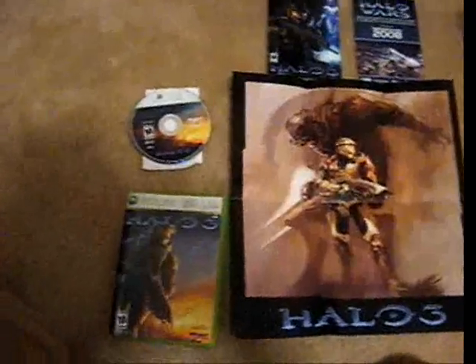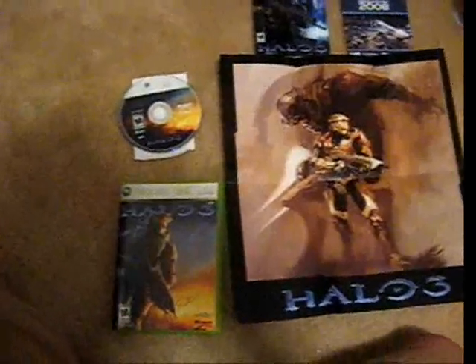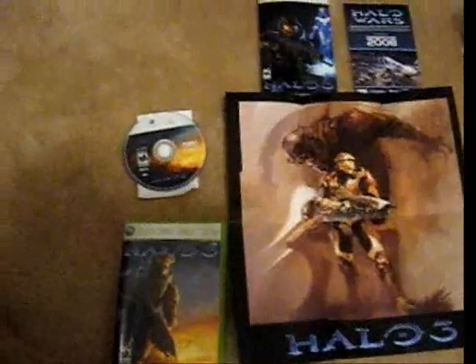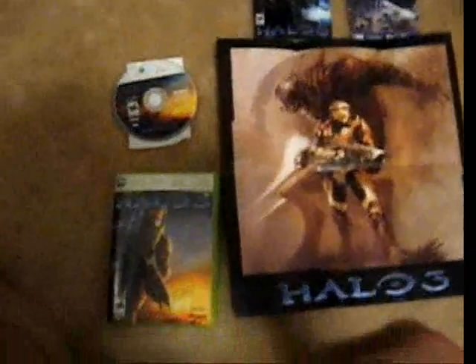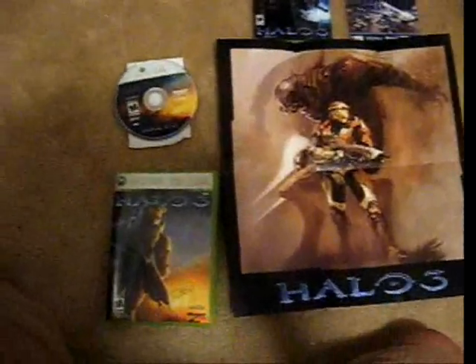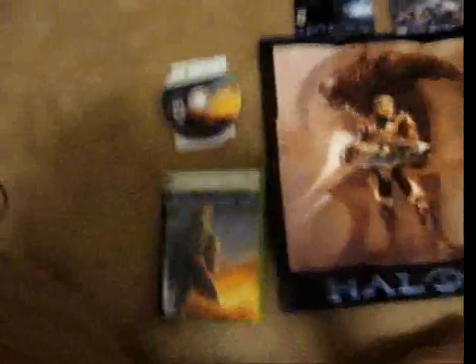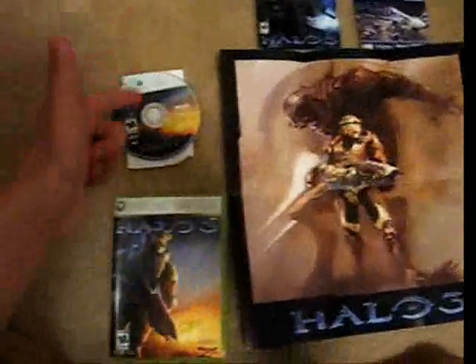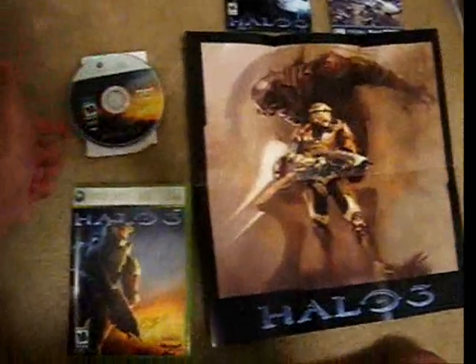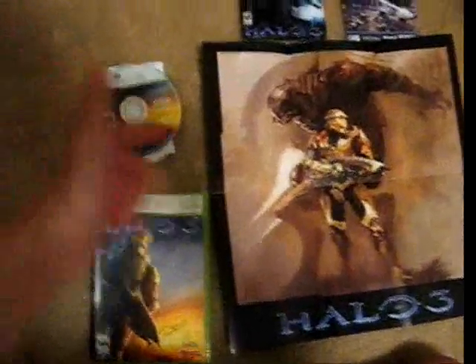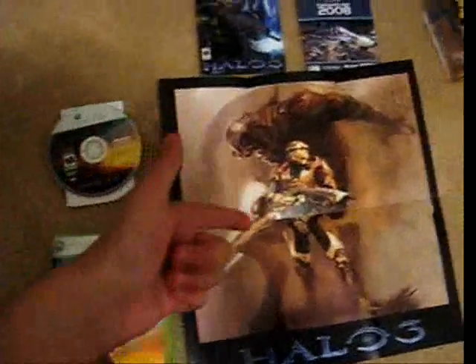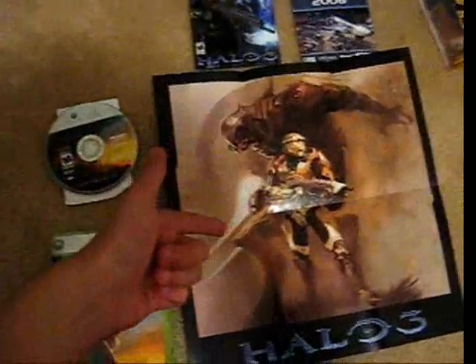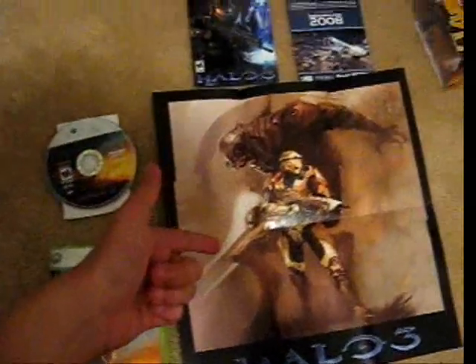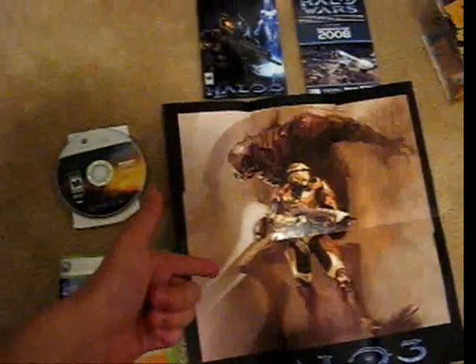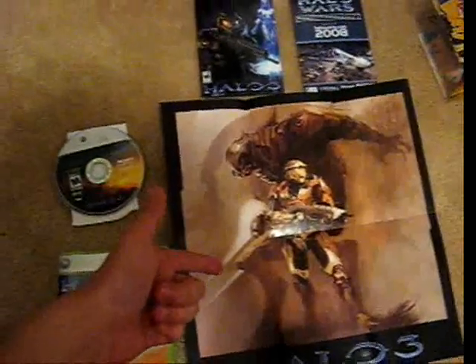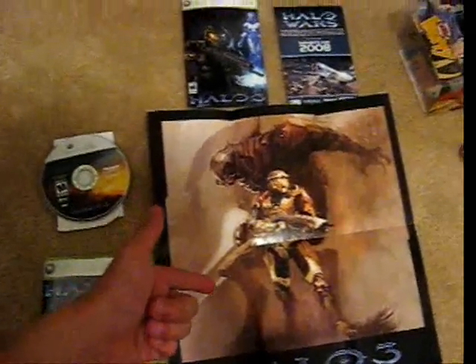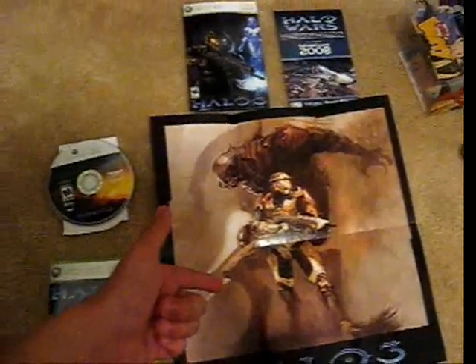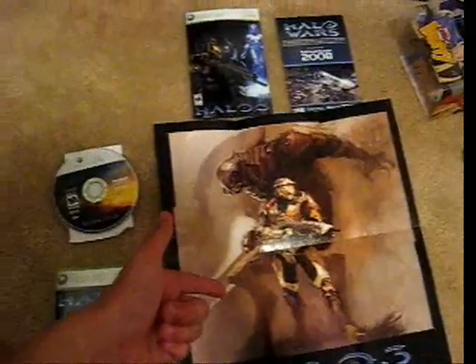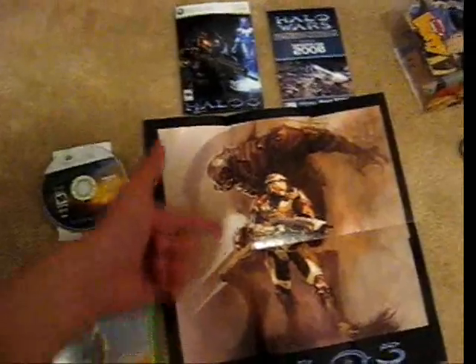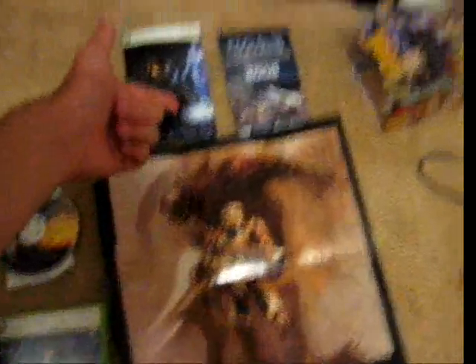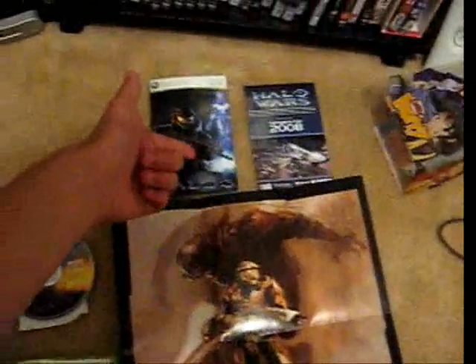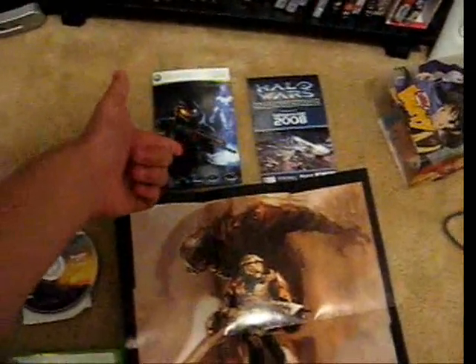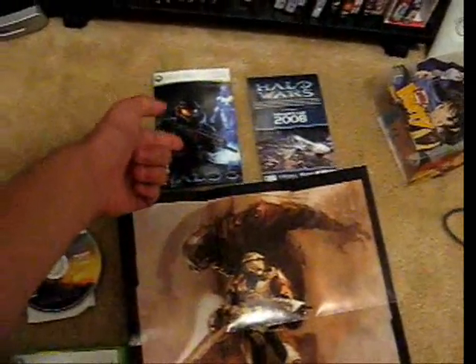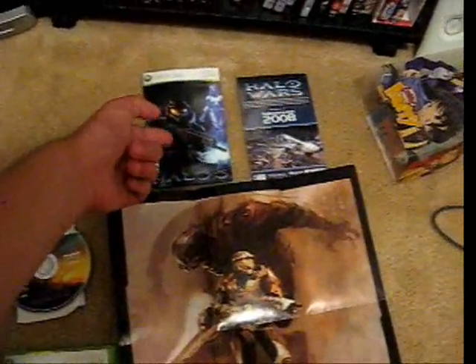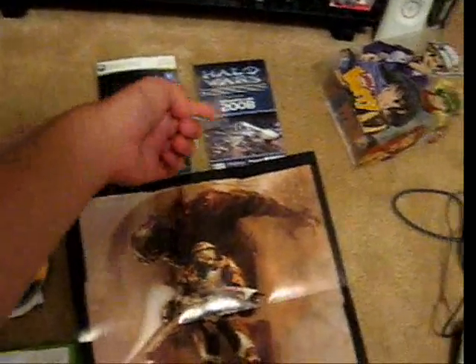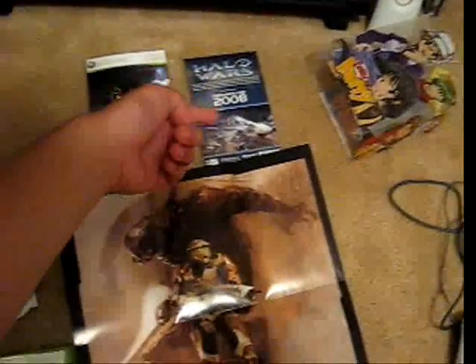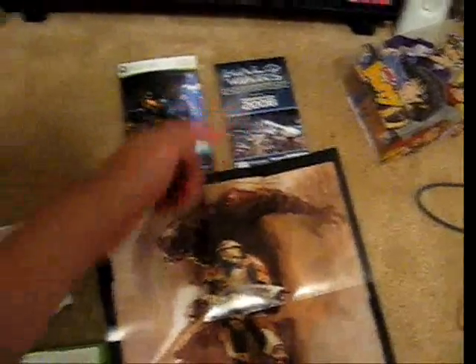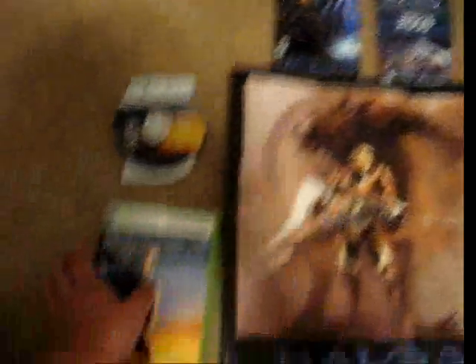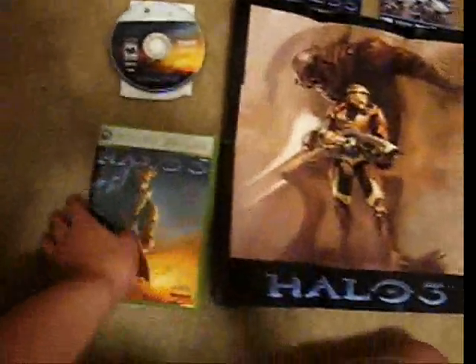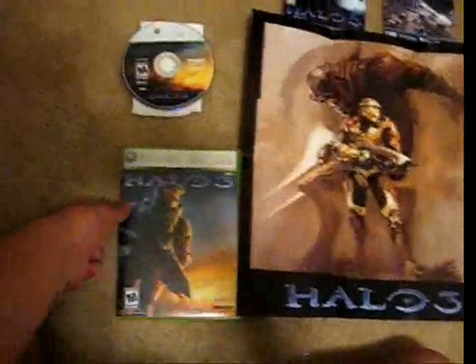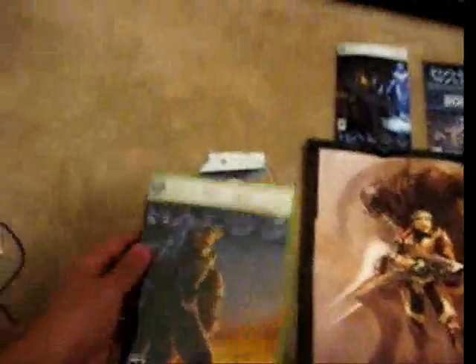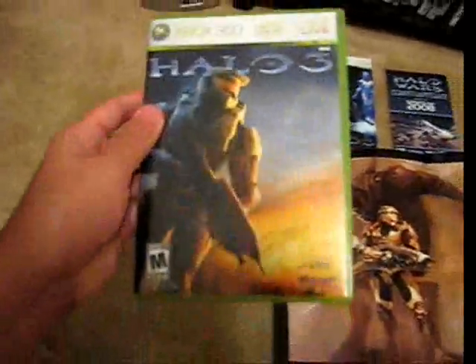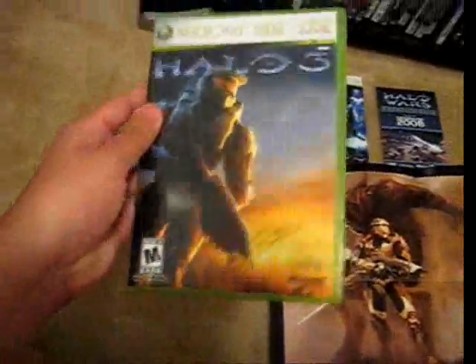So here you go everyone — this is what the regular edition contains. You got your game, your poster, controller guide, manual, picture insert, your game manual, an ad for Halo Wars, and the regular edition box.